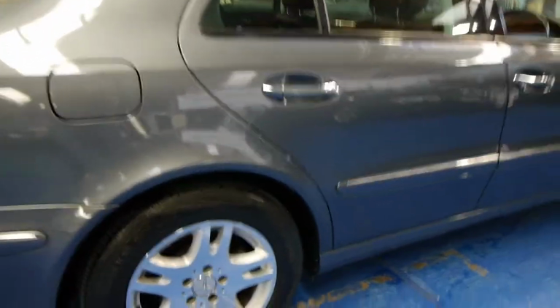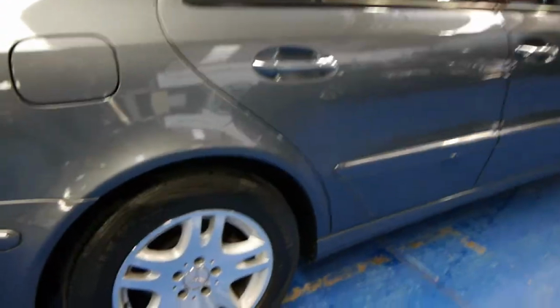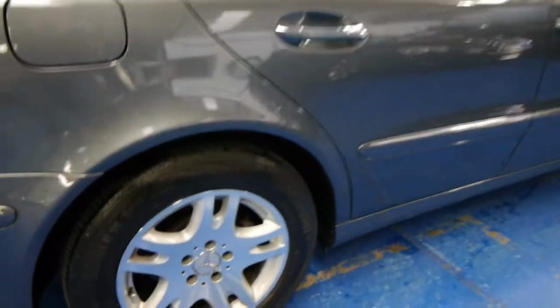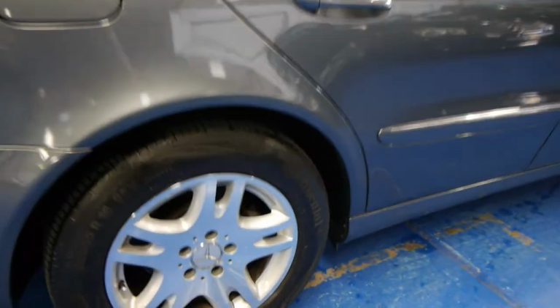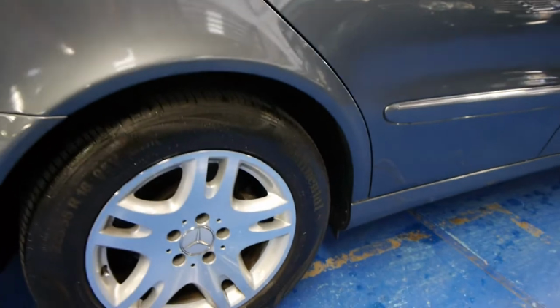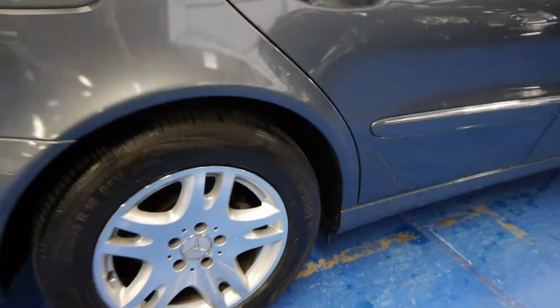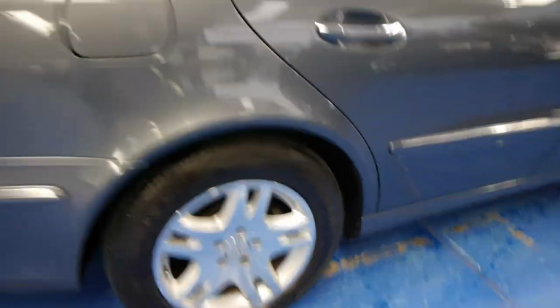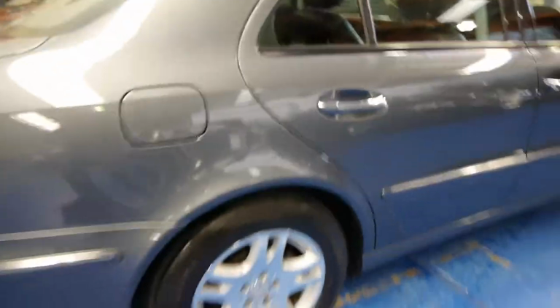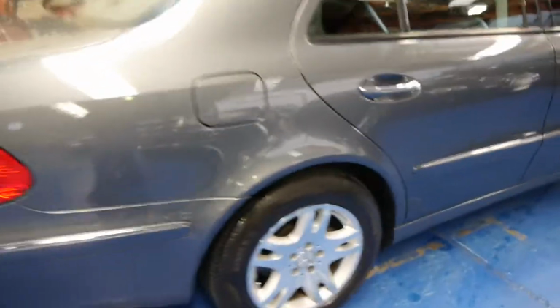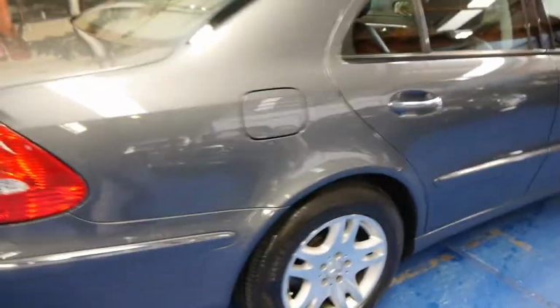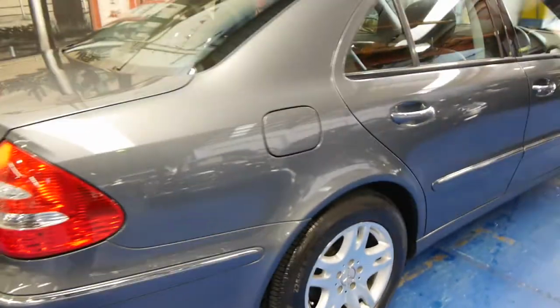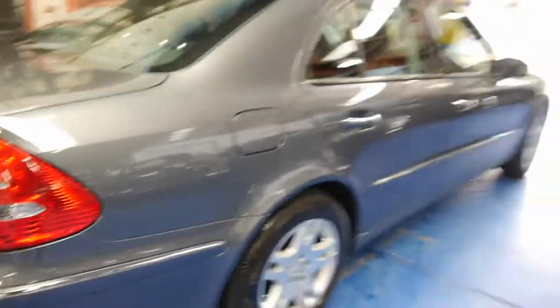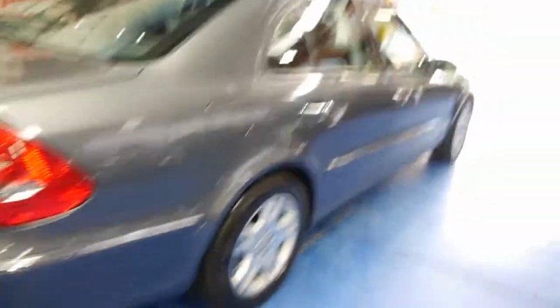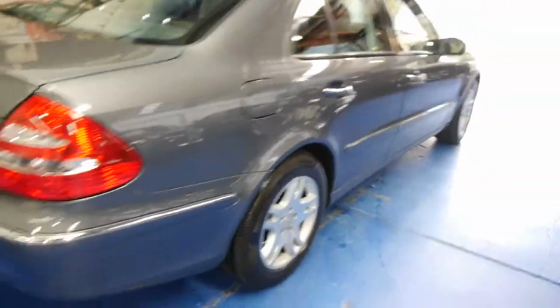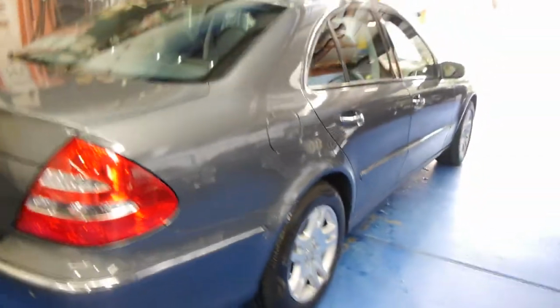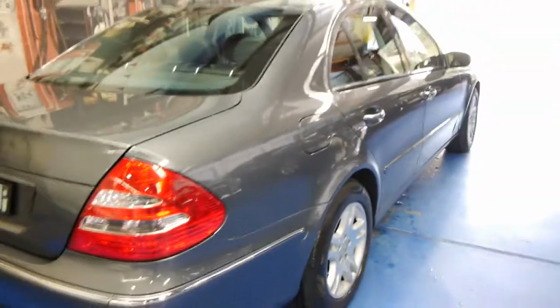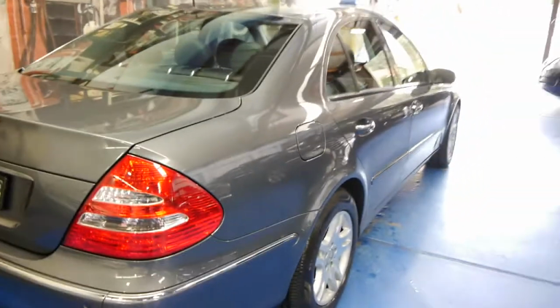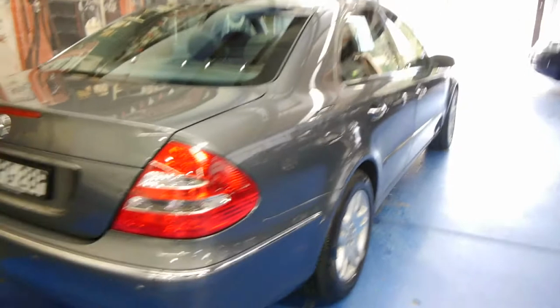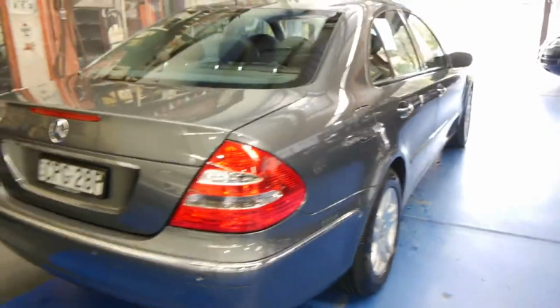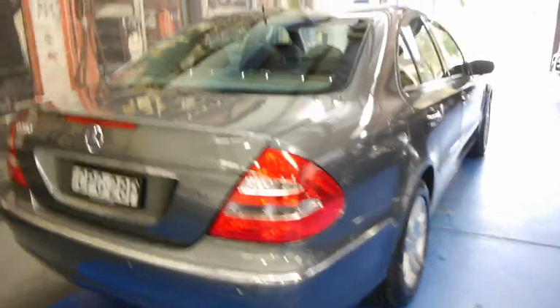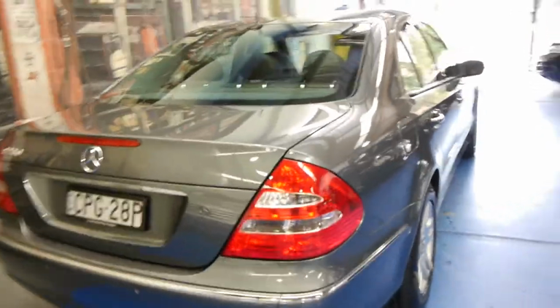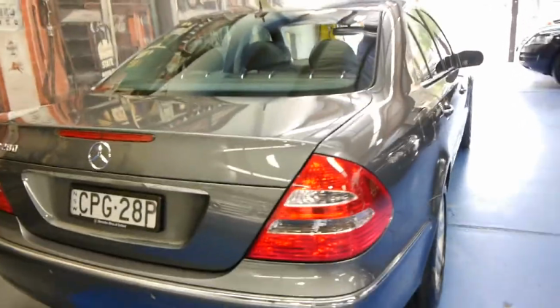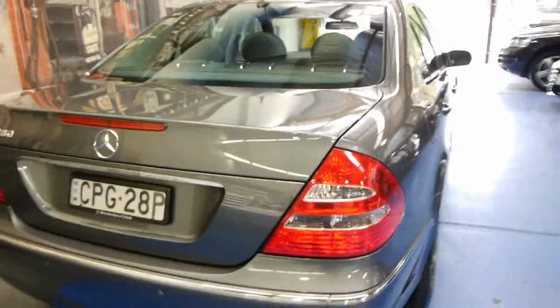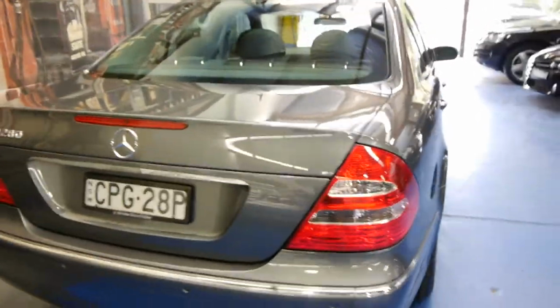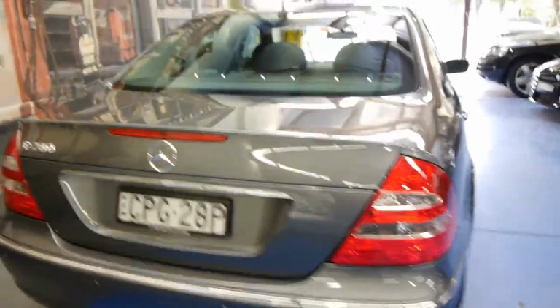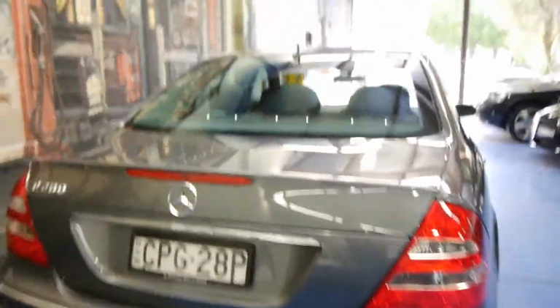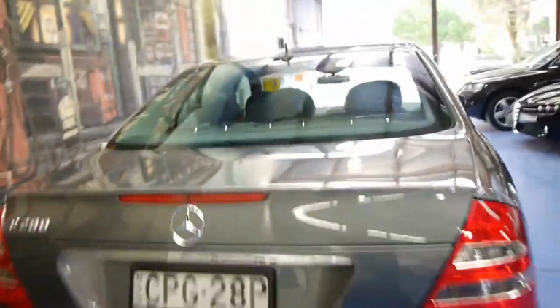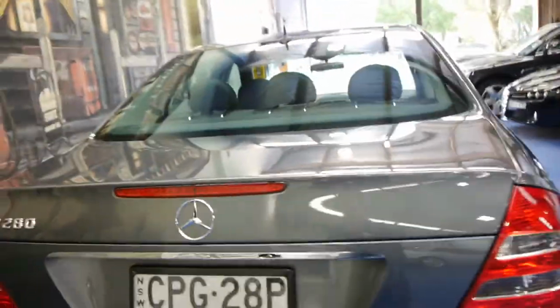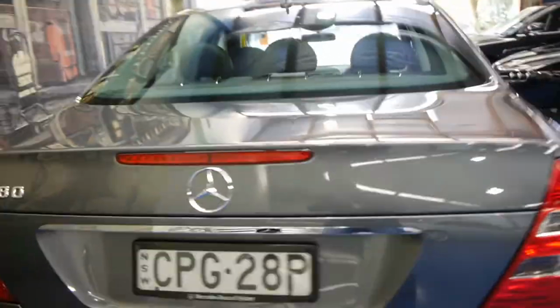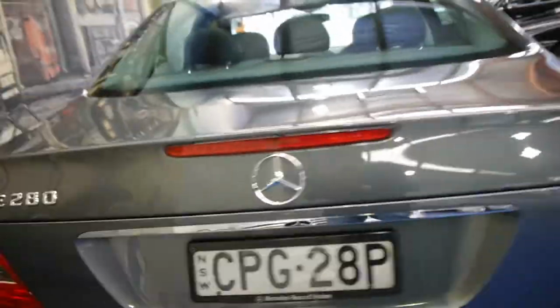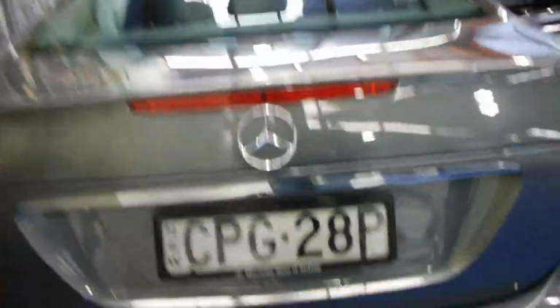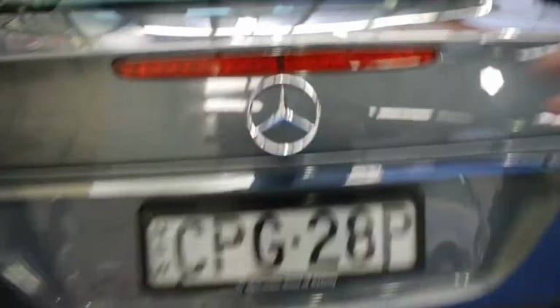It's got four Continental tyres on it. As you can see it's grey in colour with black leather interior, and it's got registration until March 2015 as well.